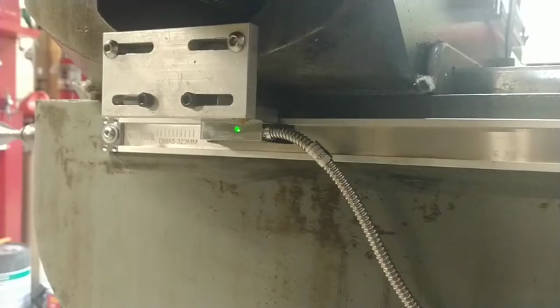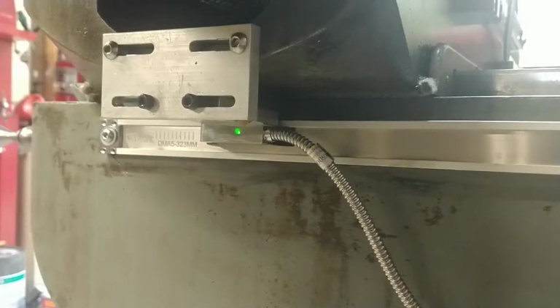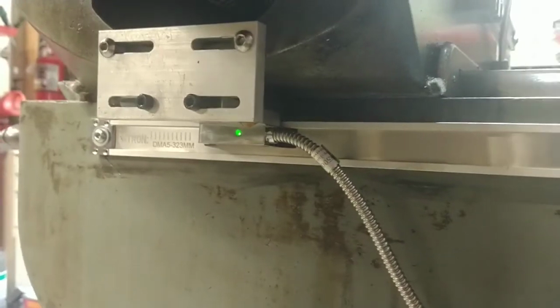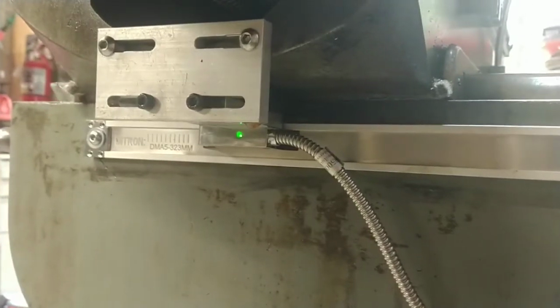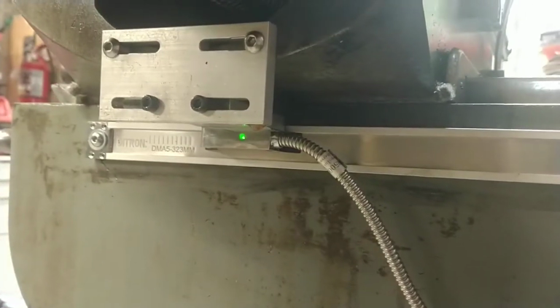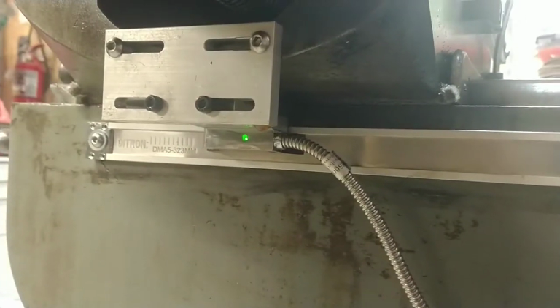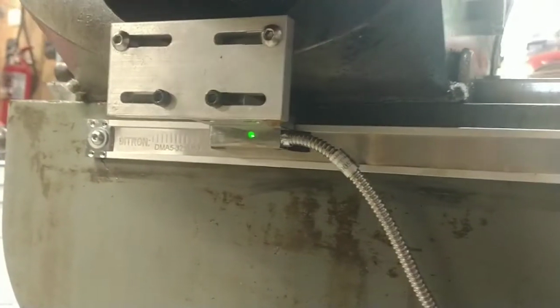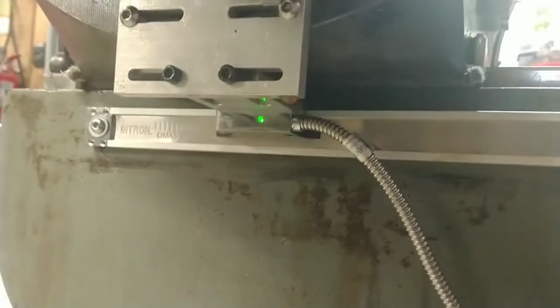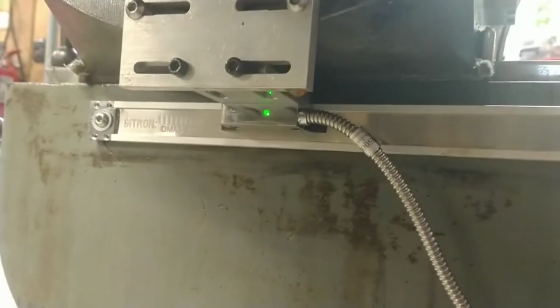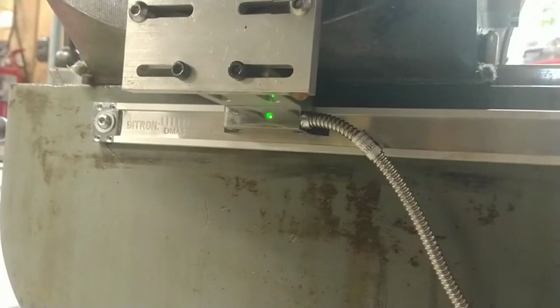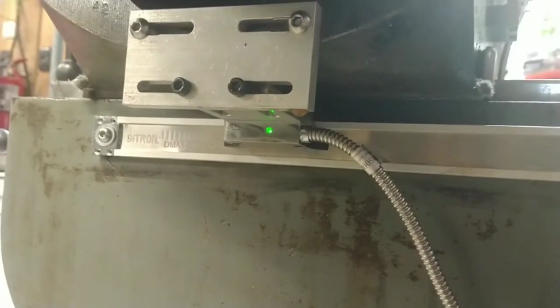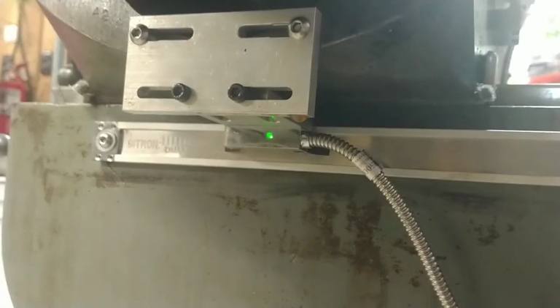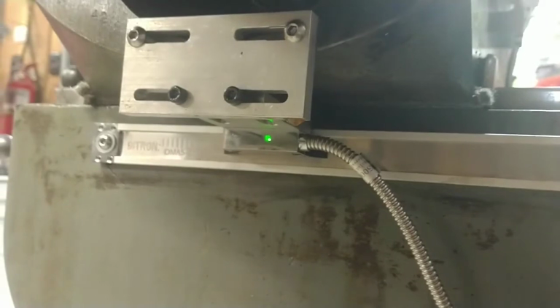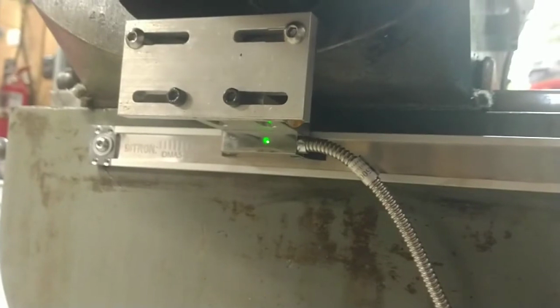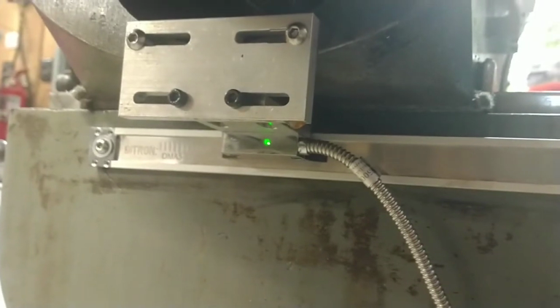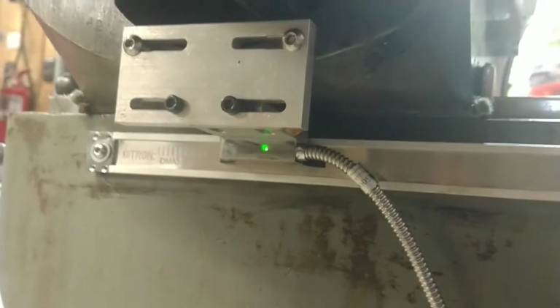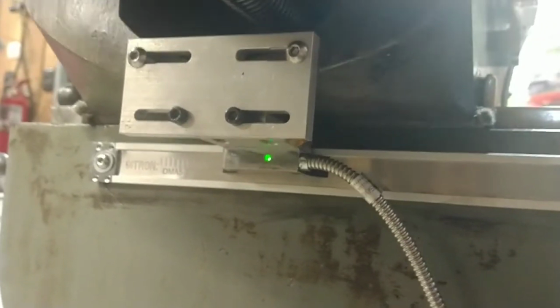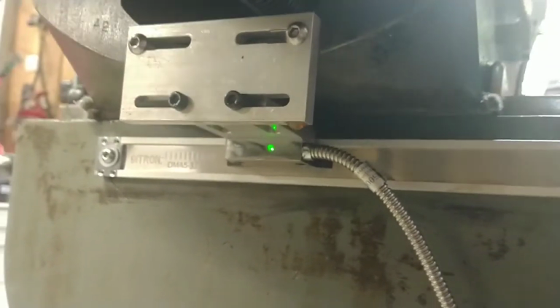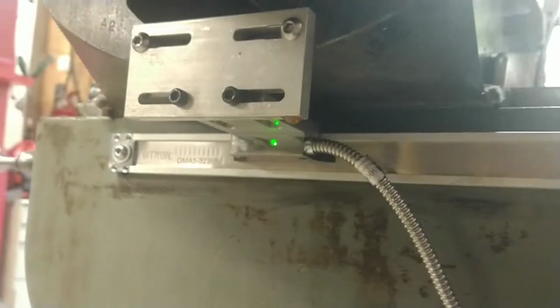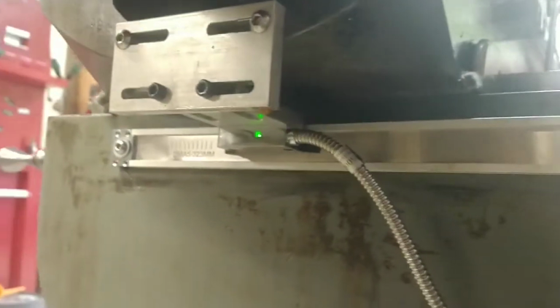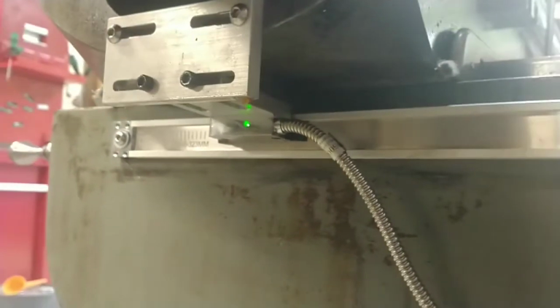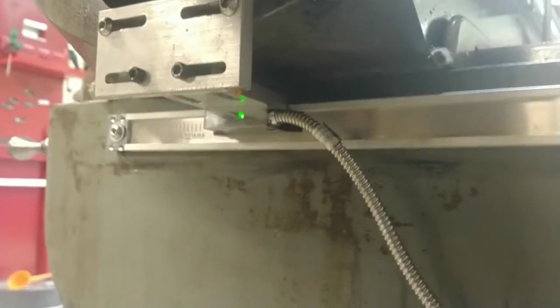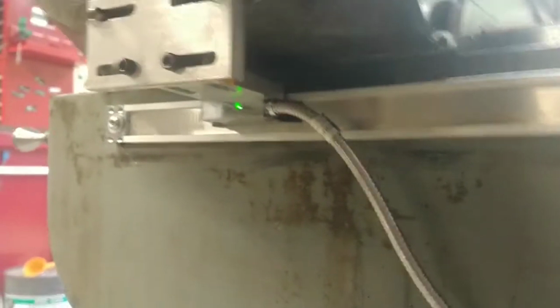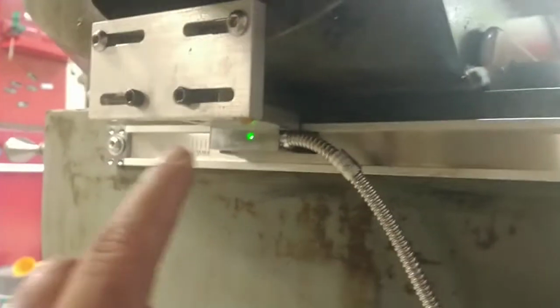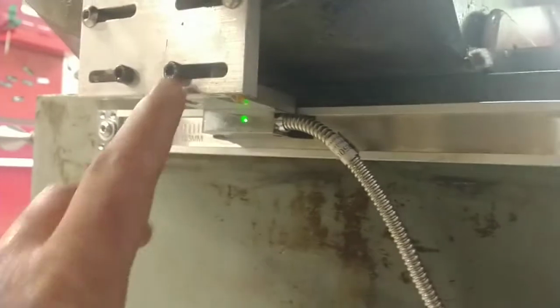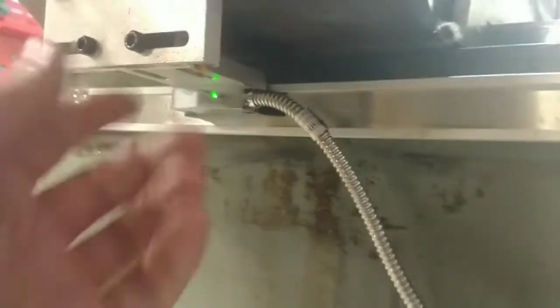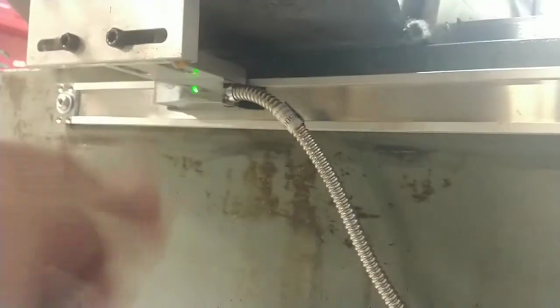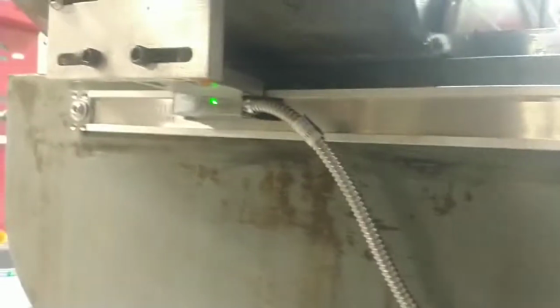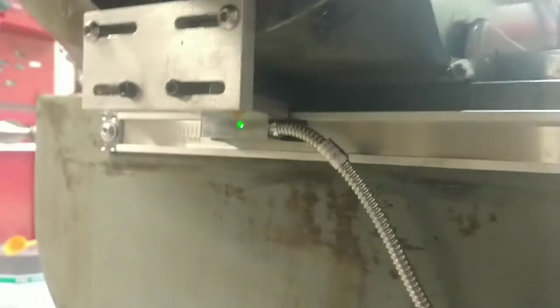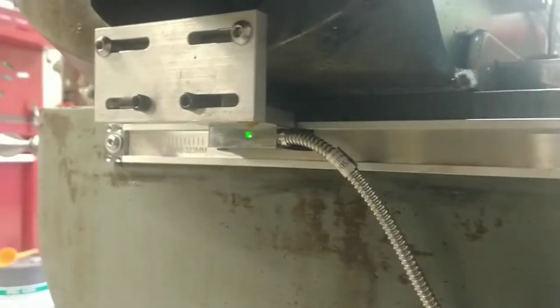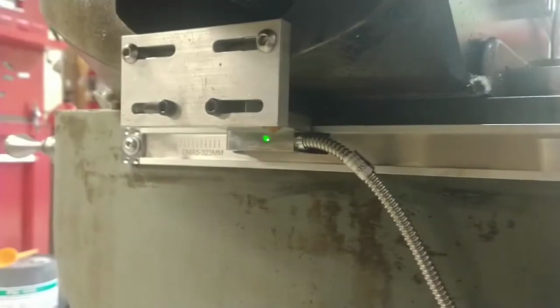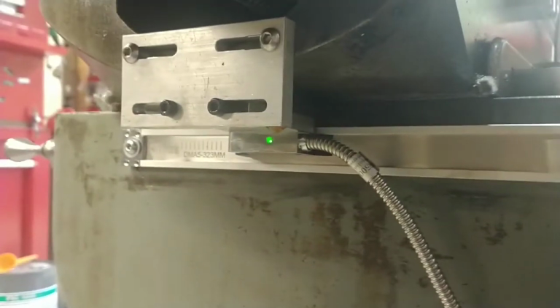Welcome back. I just wanted to make a quick video showing the final mounting of the DITRON scales to the Bridgeport. This was all done using these pieces — these kind of Lego pieces that came with the scales.